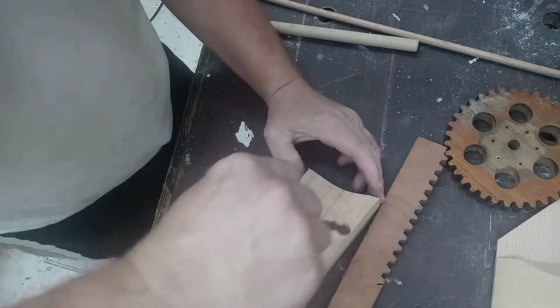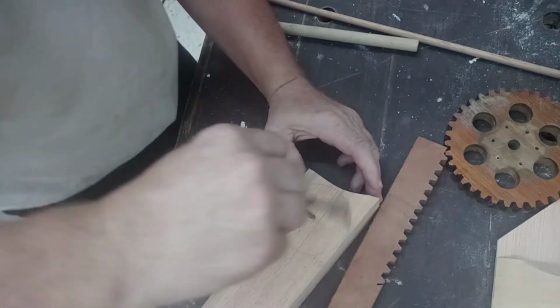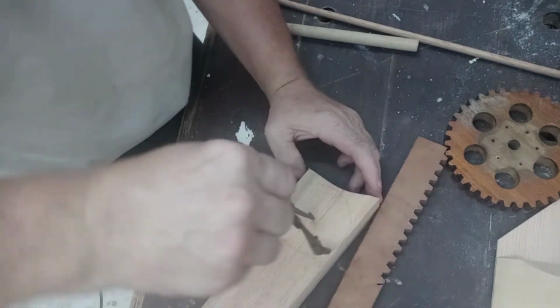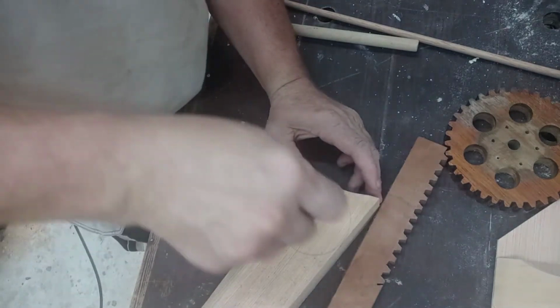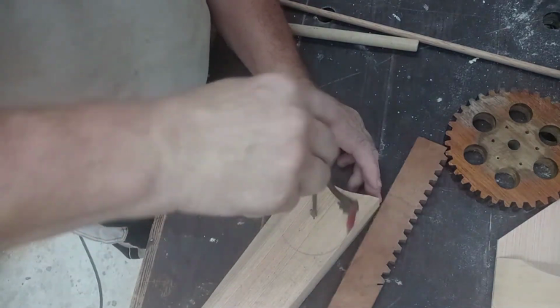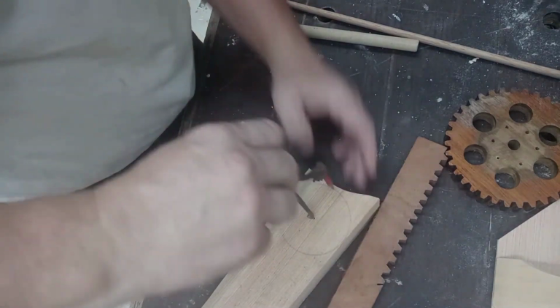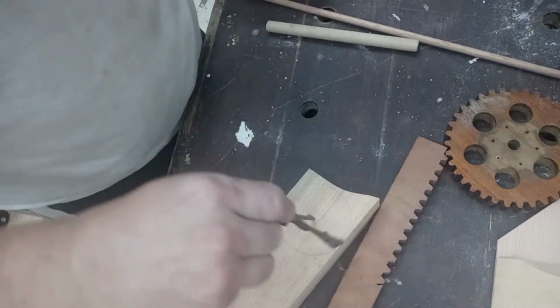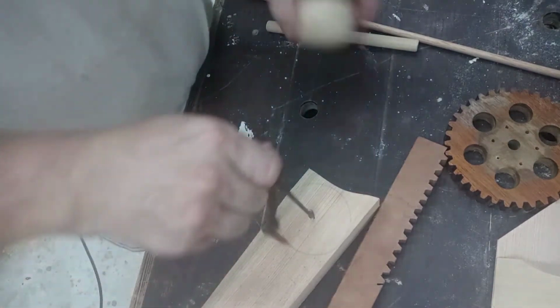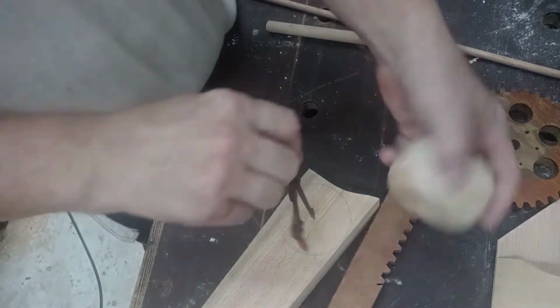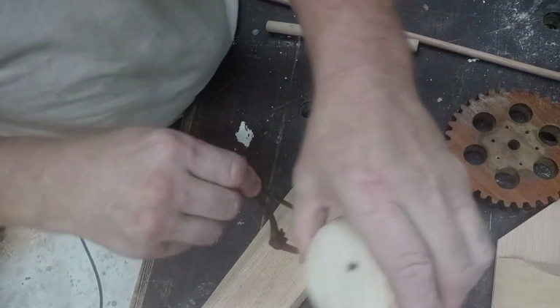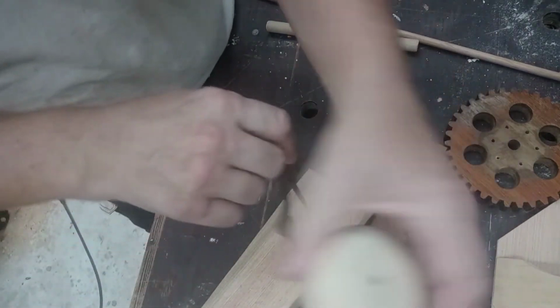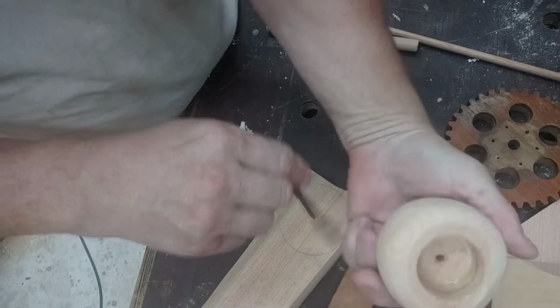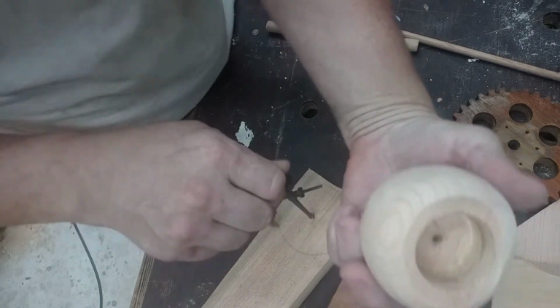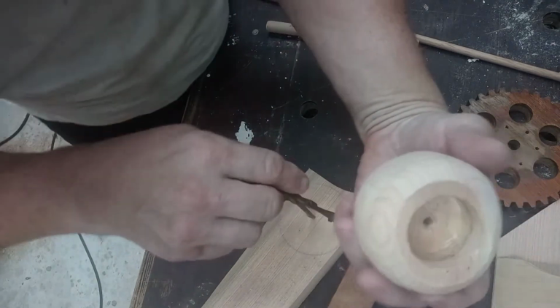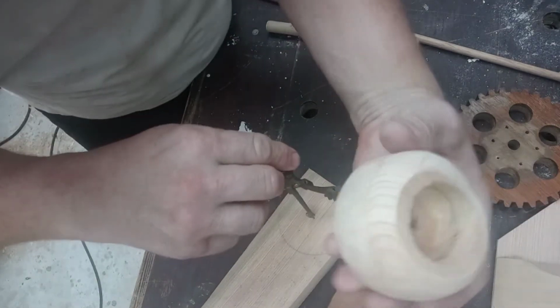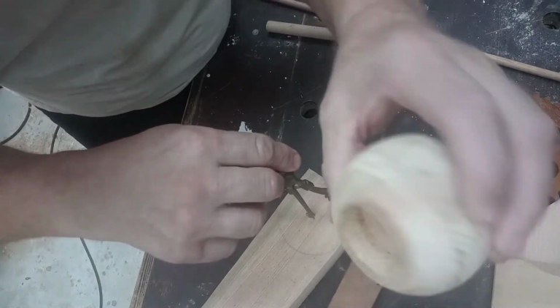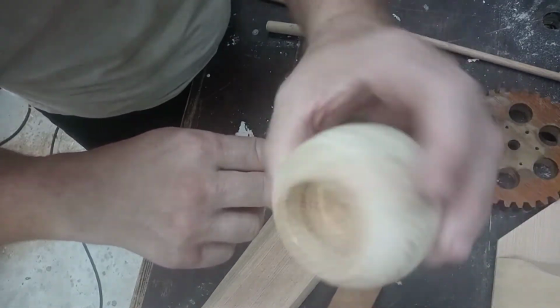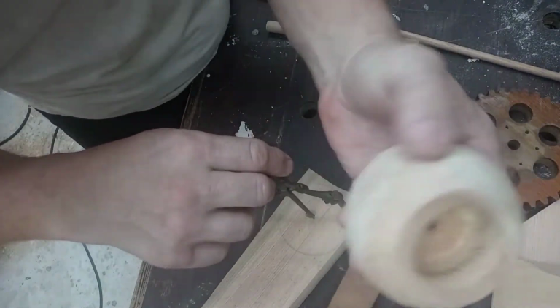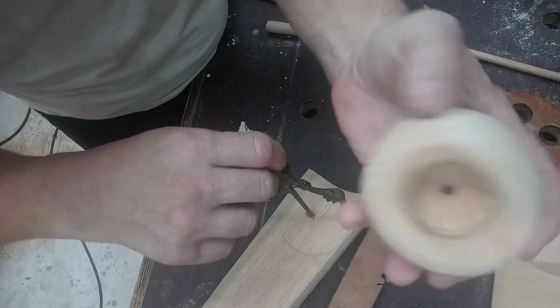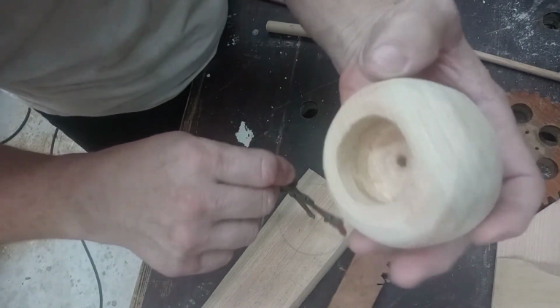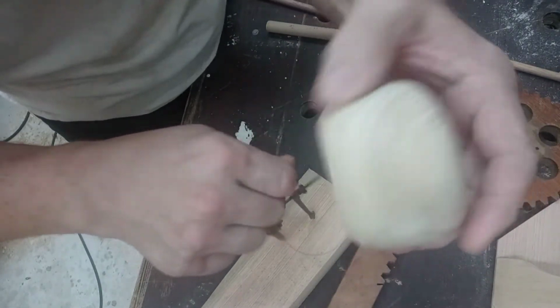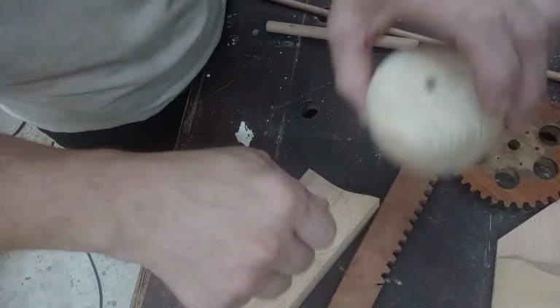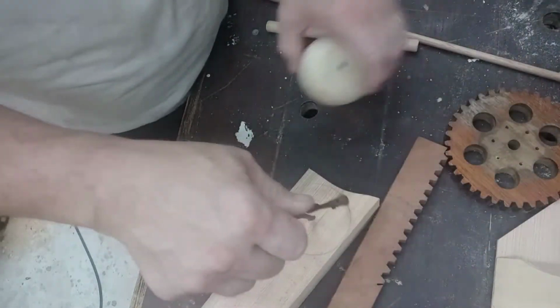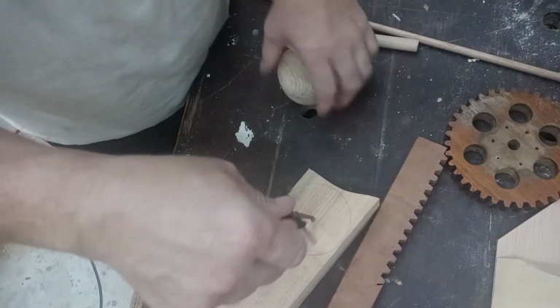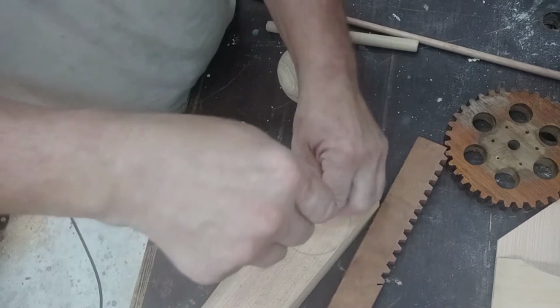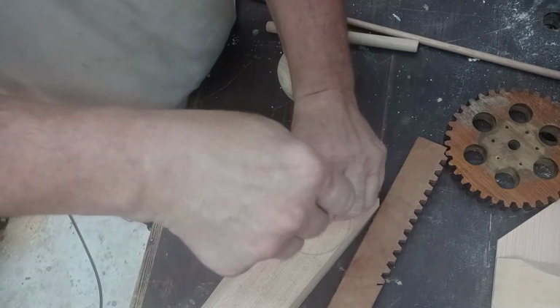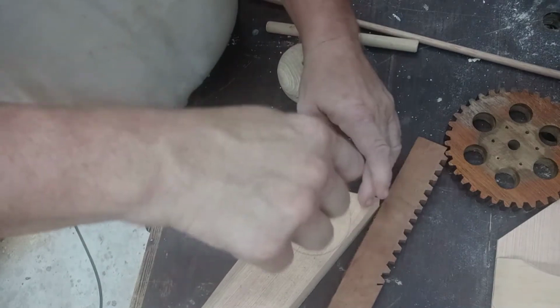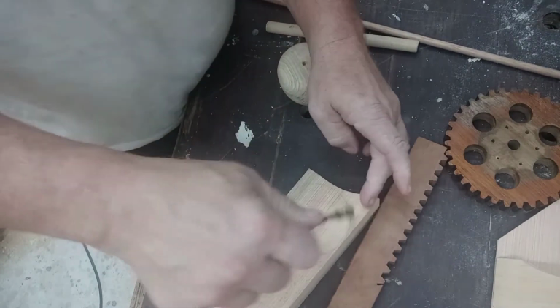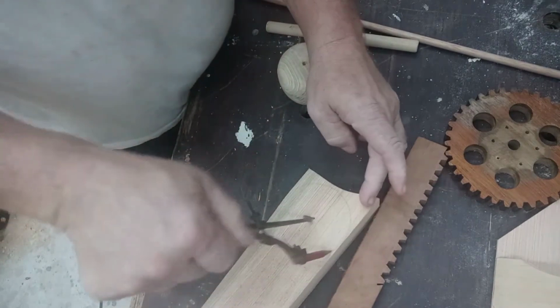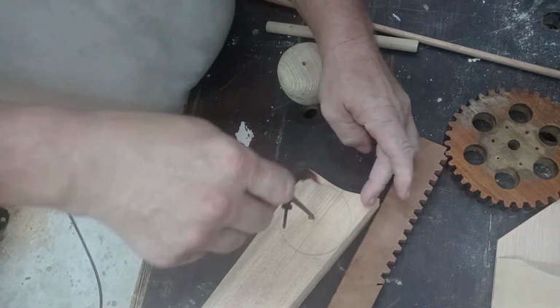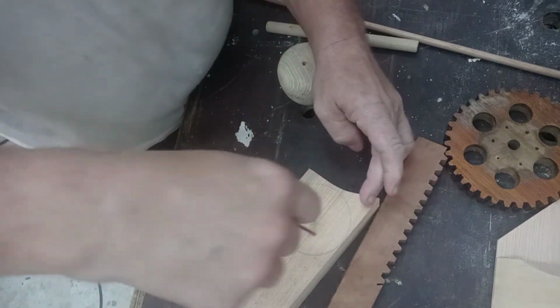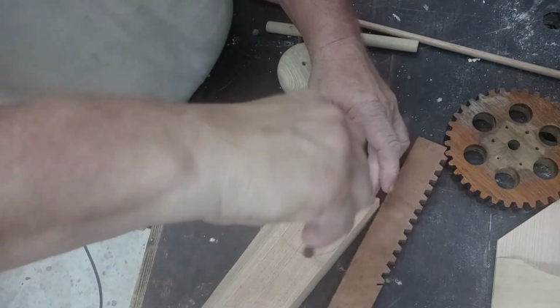I almost forgot I needed two of these, so I have to freehand that and try to make them look the same. Hey, I can do it. Jimmy Splinters can do anything.